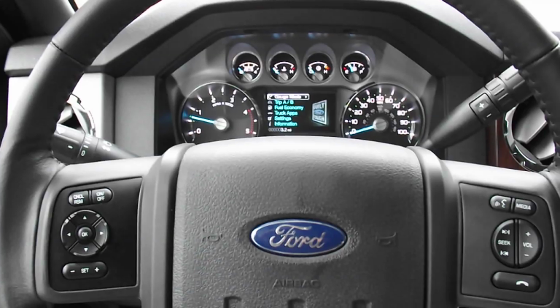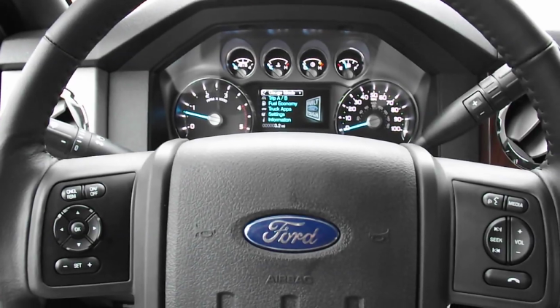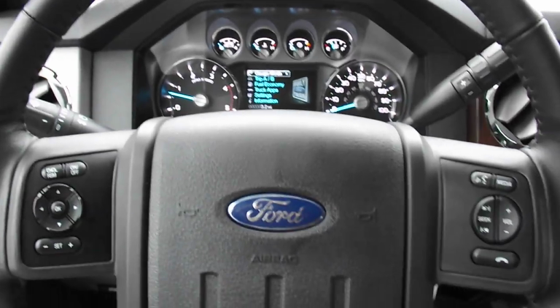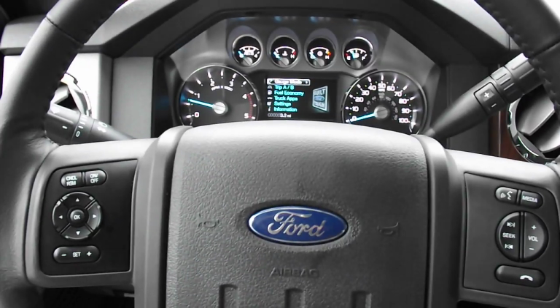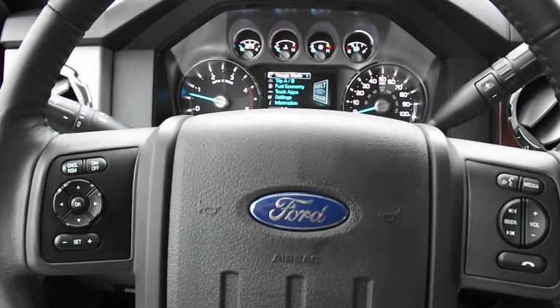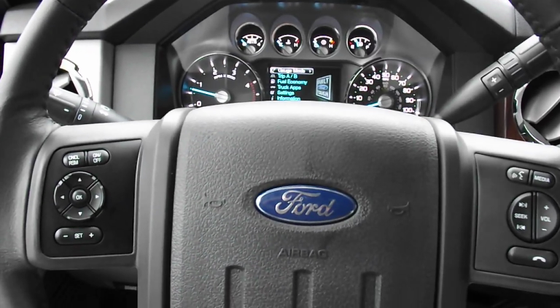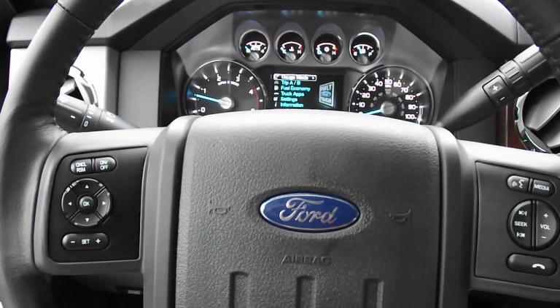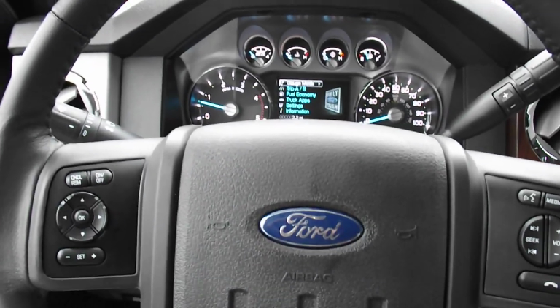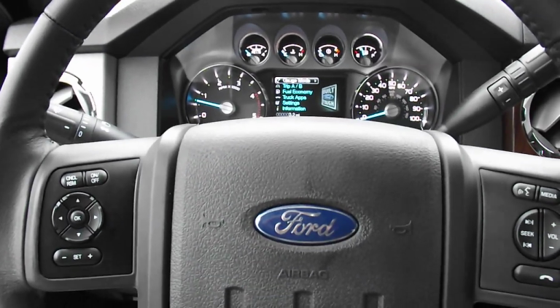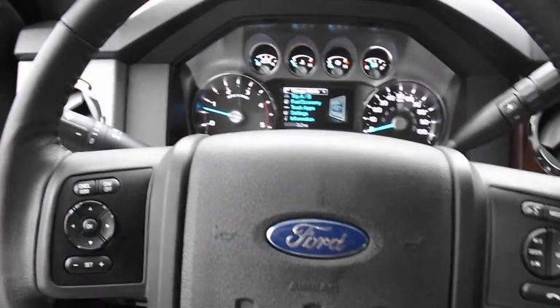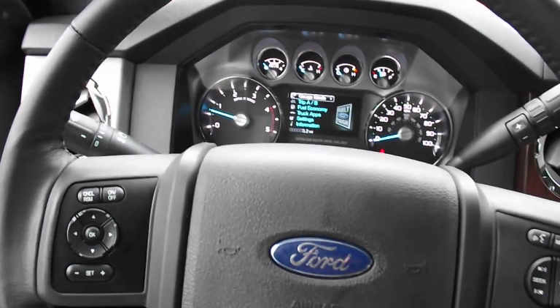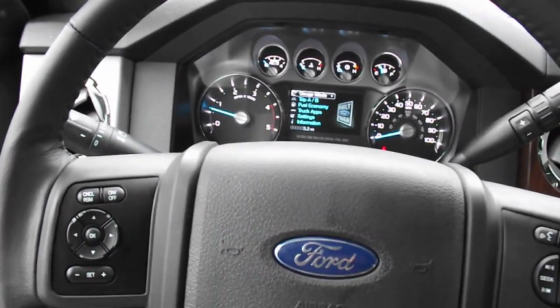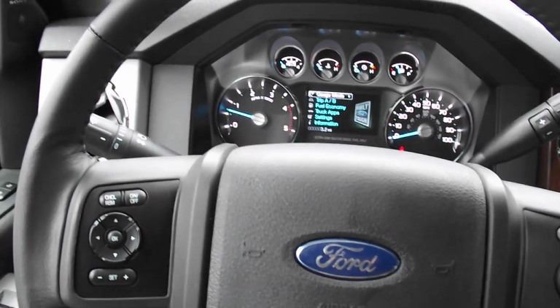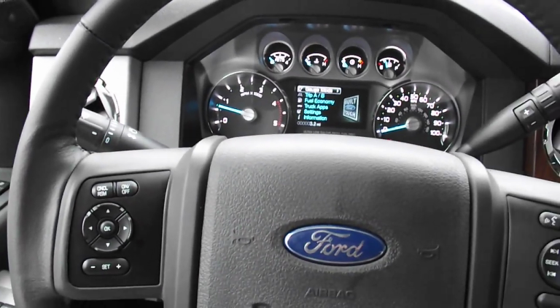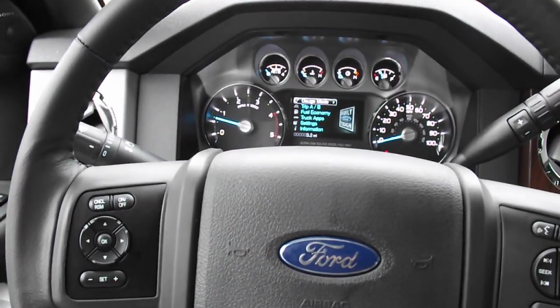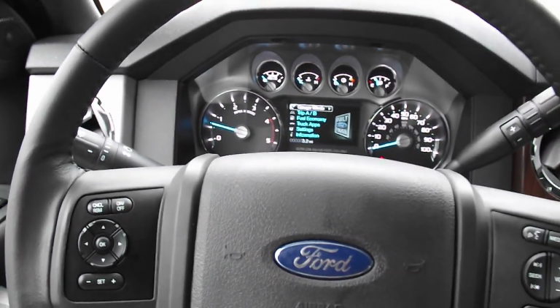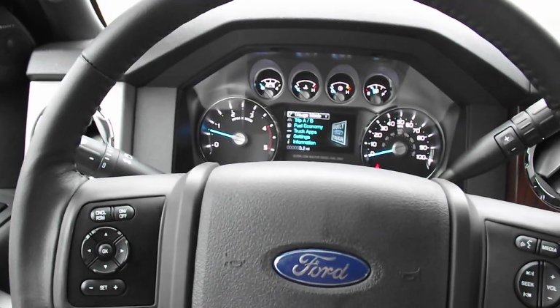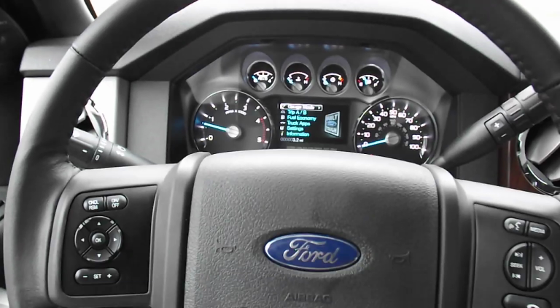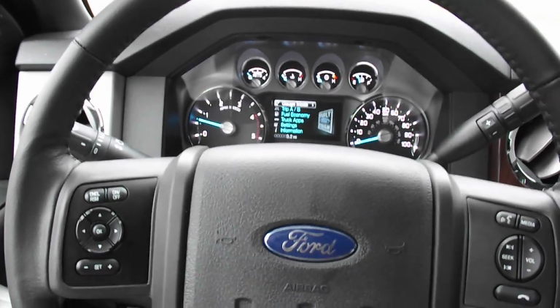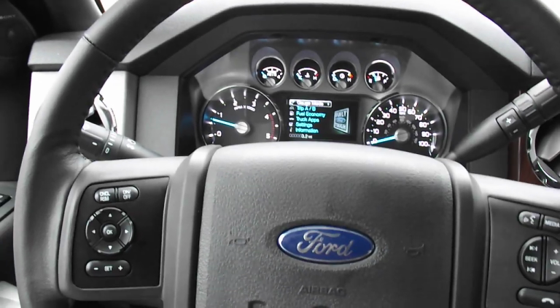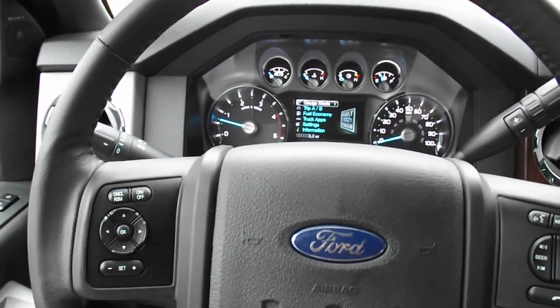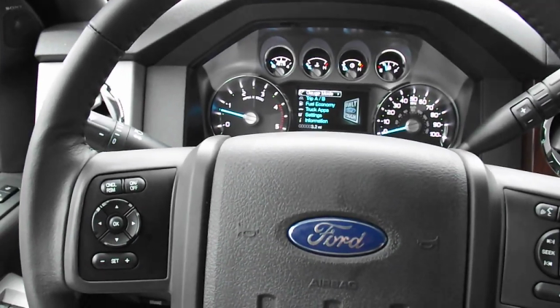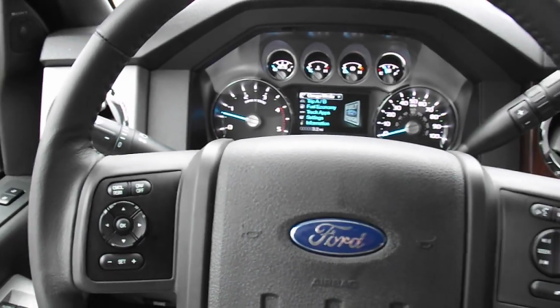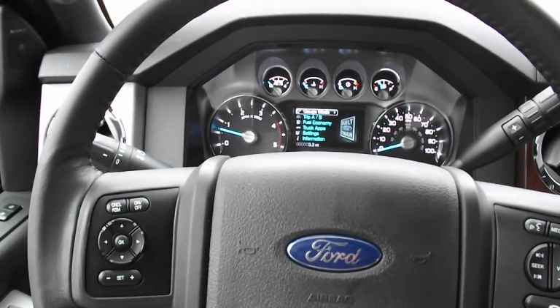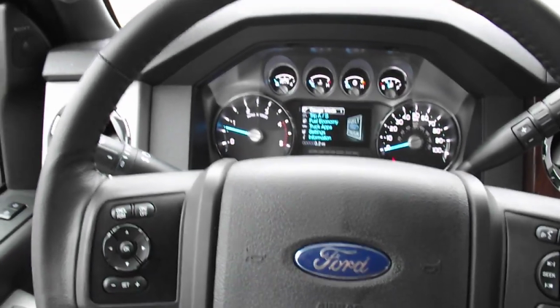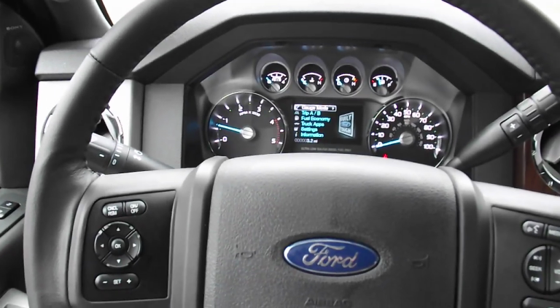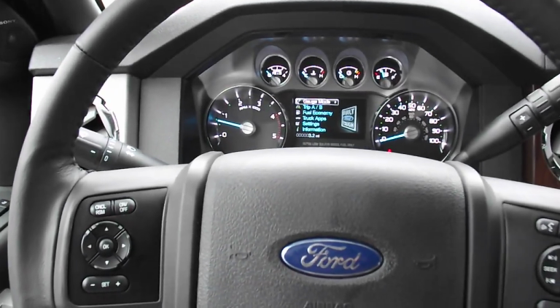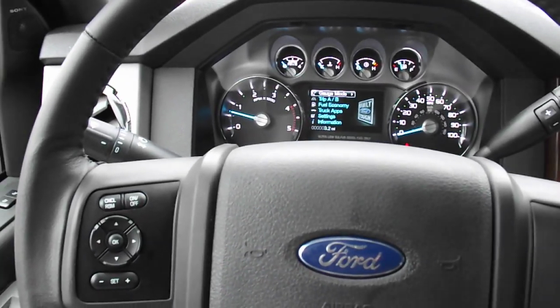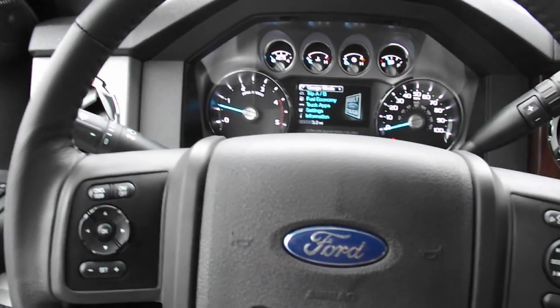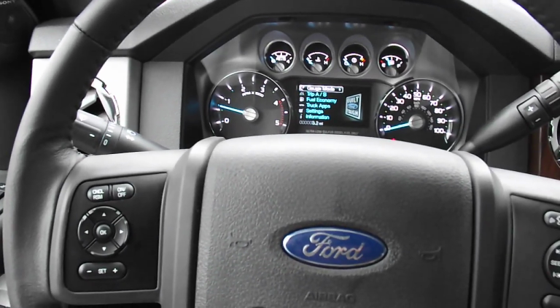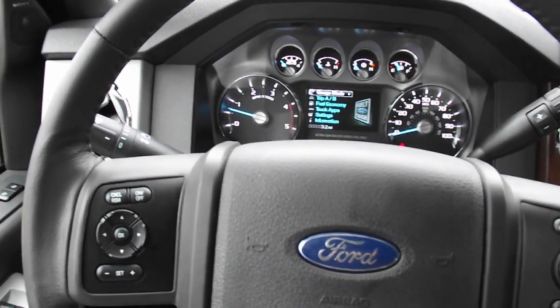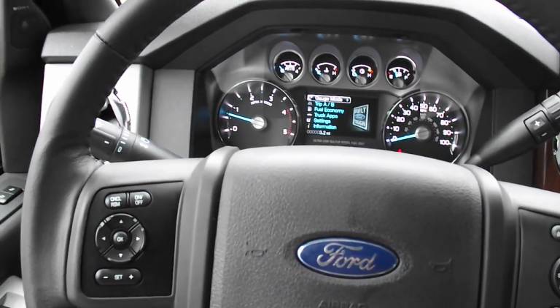F-250 Lariat, fully loaded, FX4 off-road suspension, four-wheel drive — it's got all the bells and whistles you want.